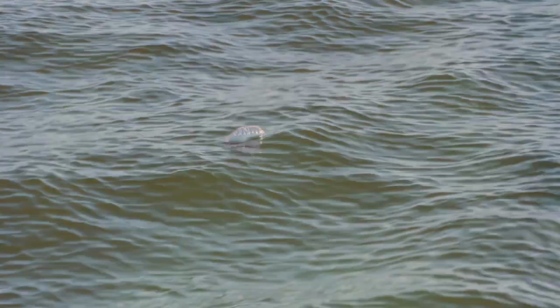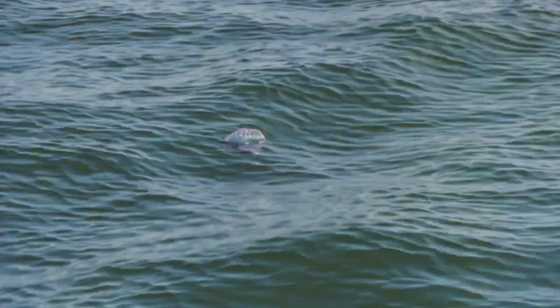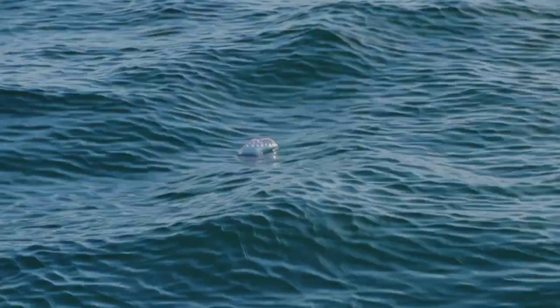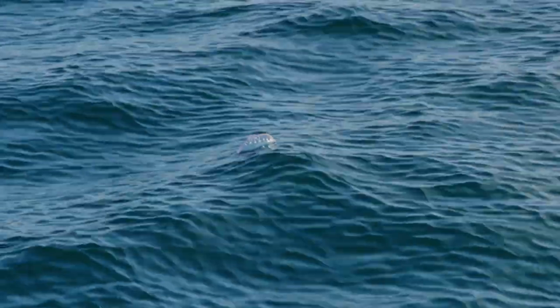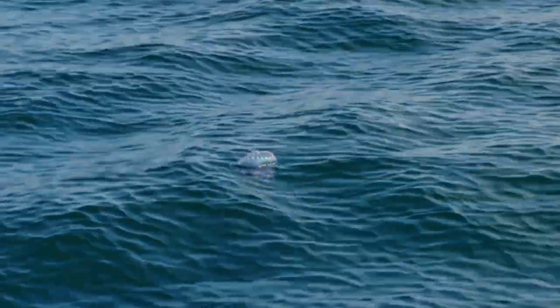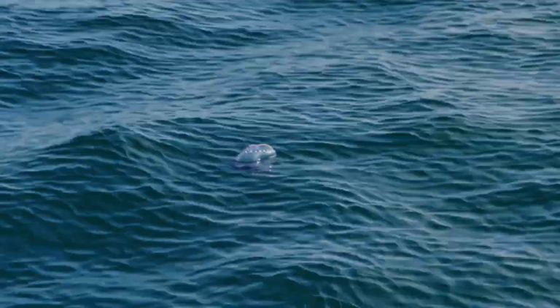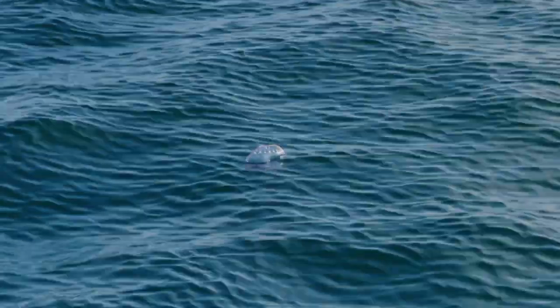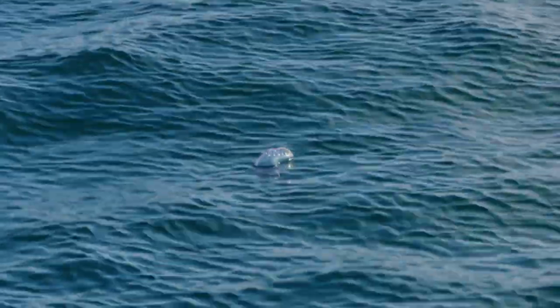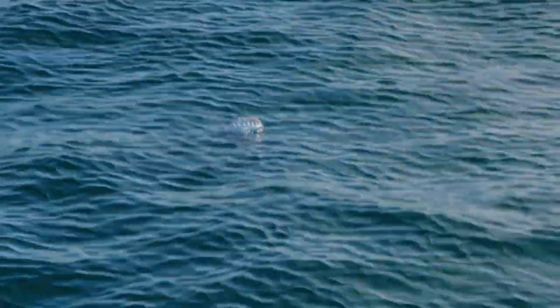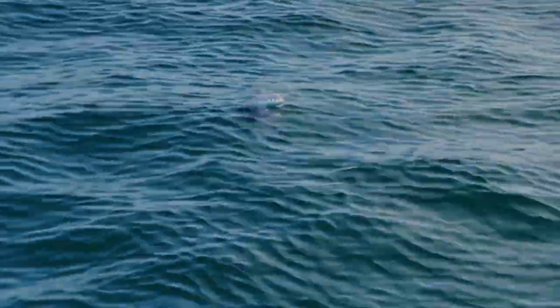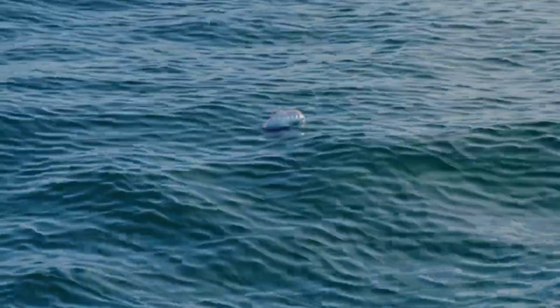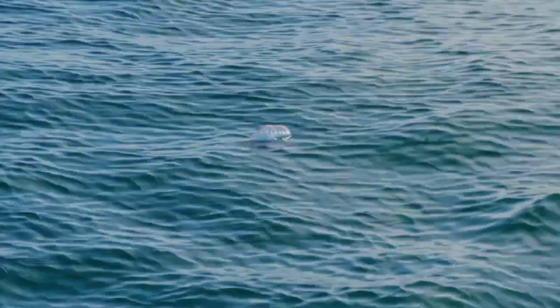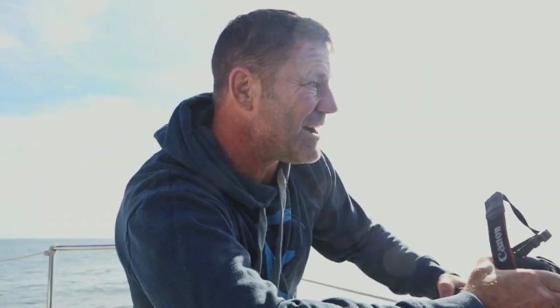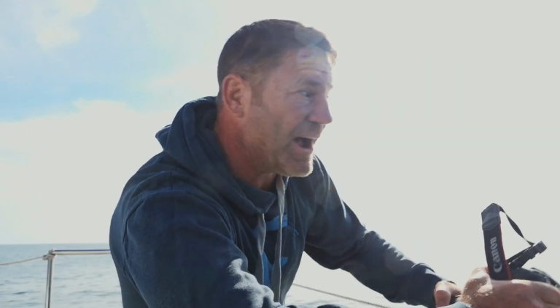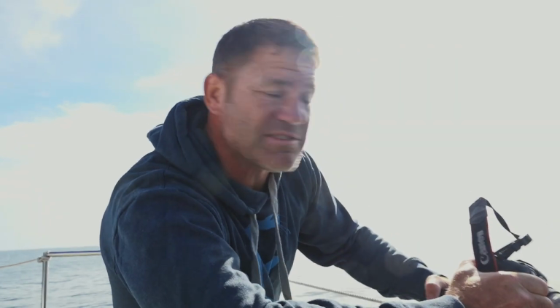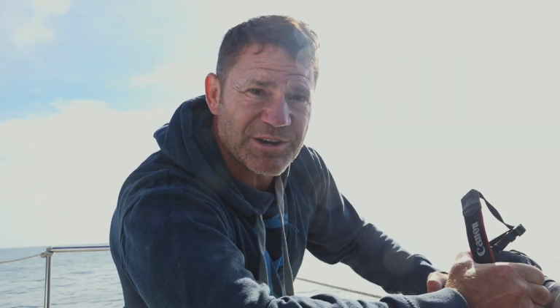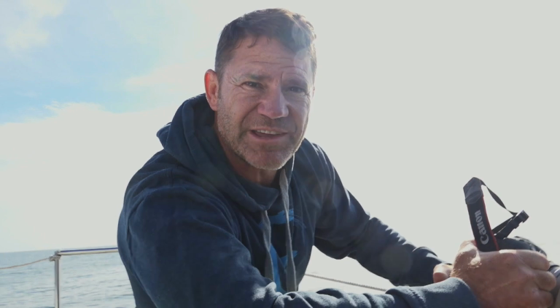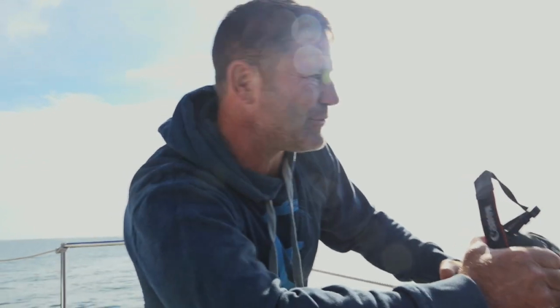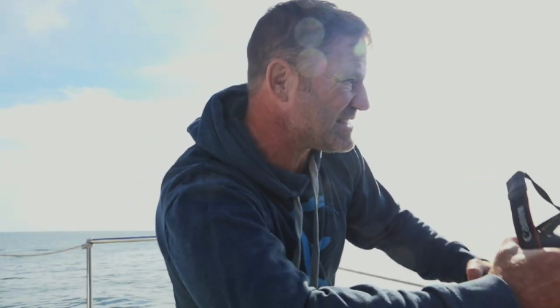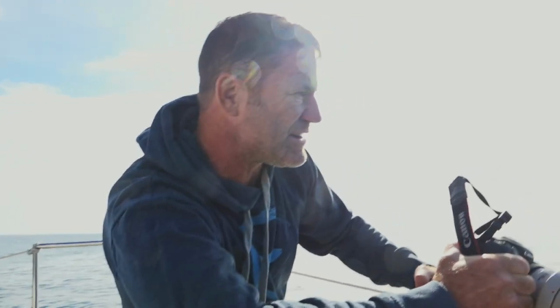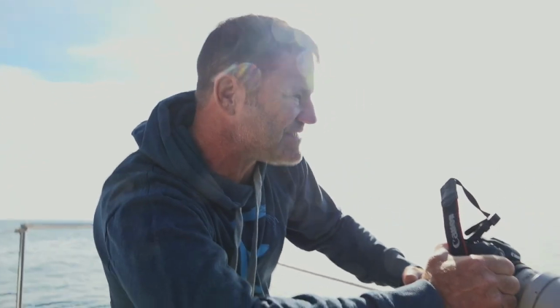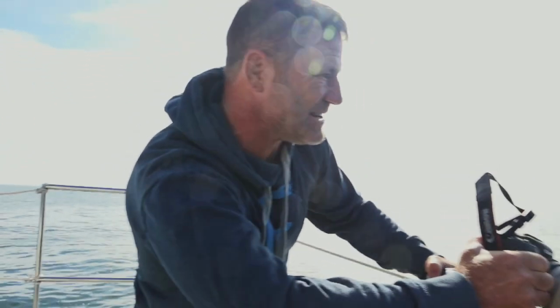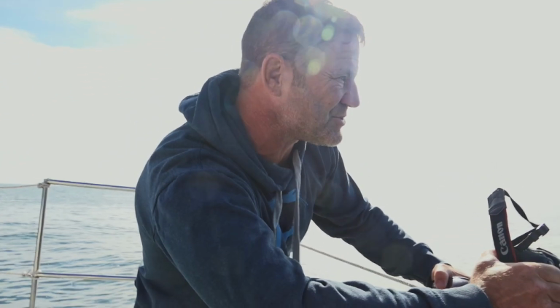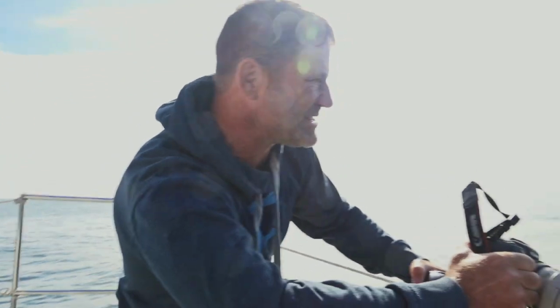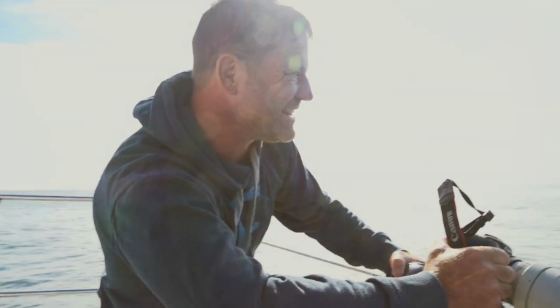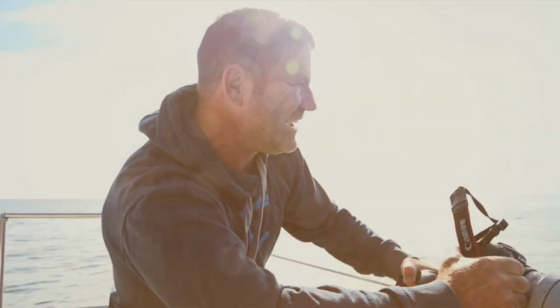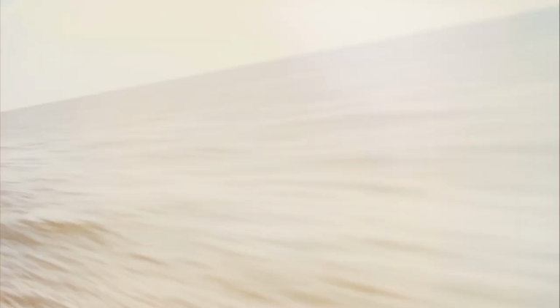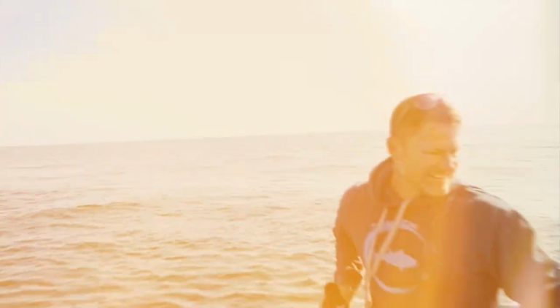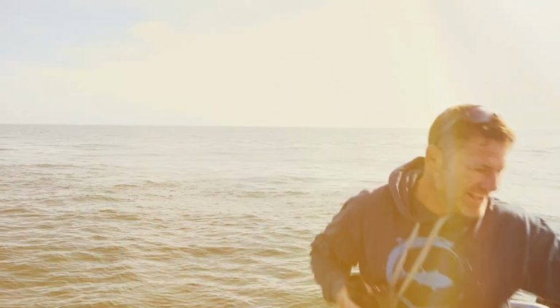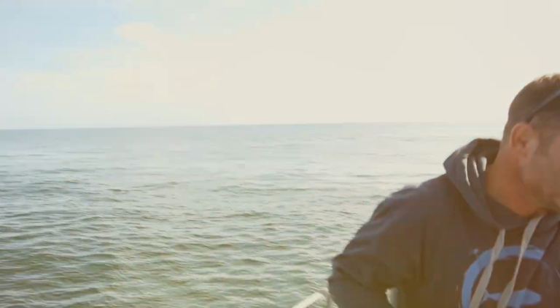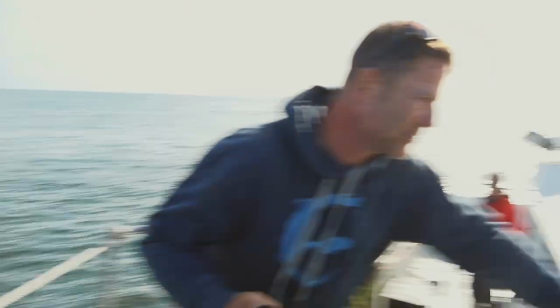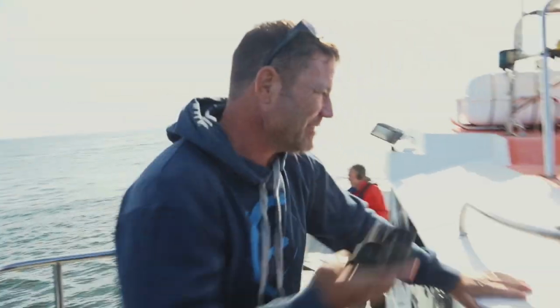They are rare, vagrant visitors to our waters. I've never seen one in the UK before. This is the first I've seen in British waters. This is incredible!